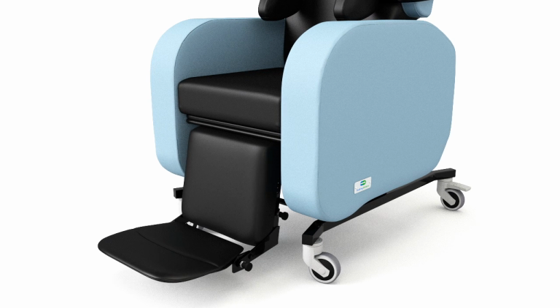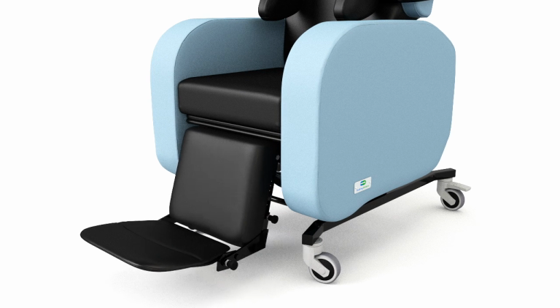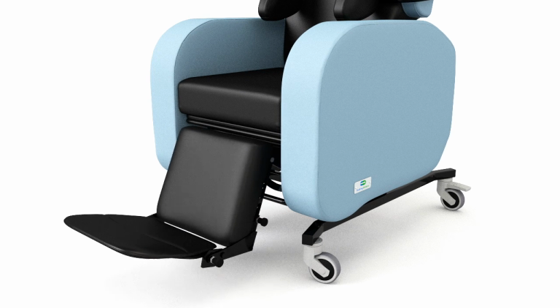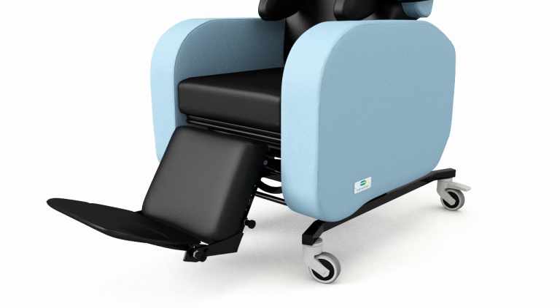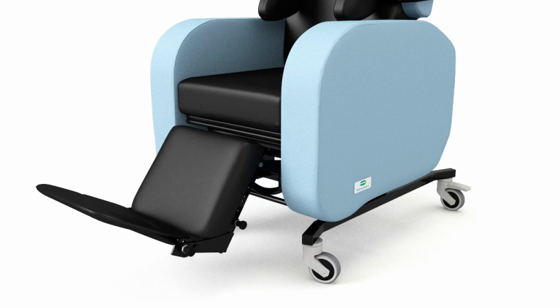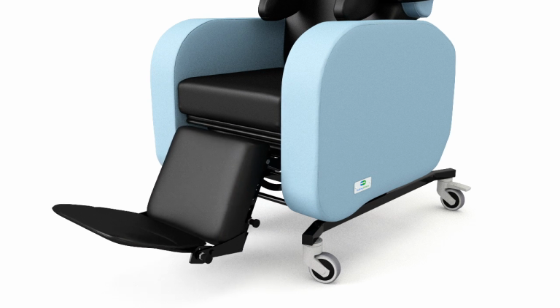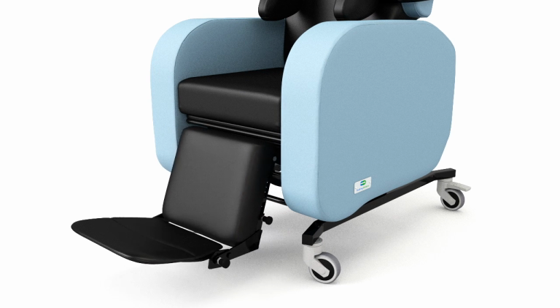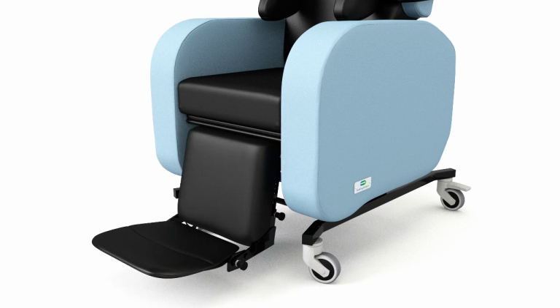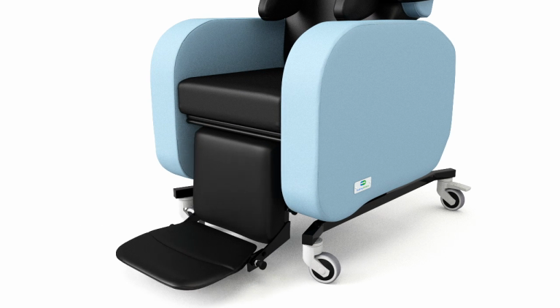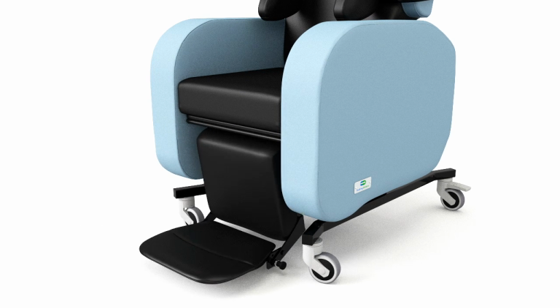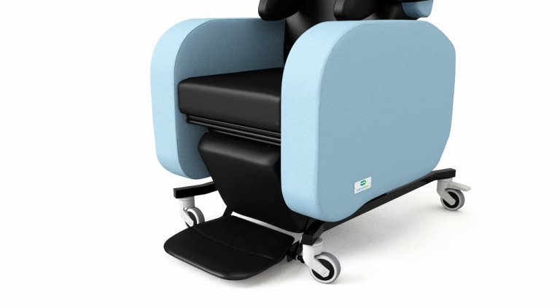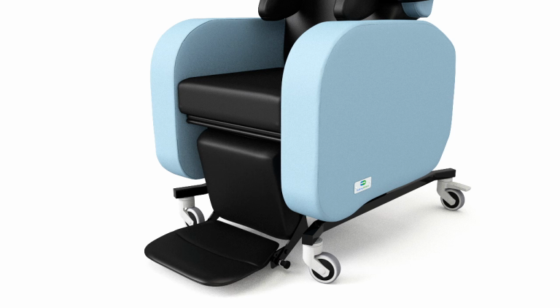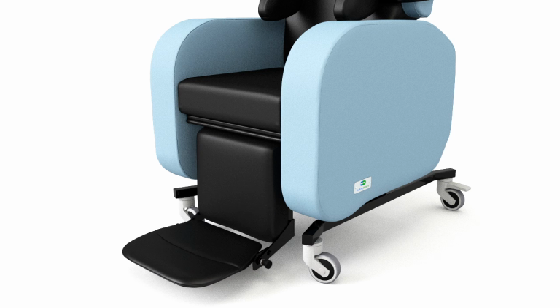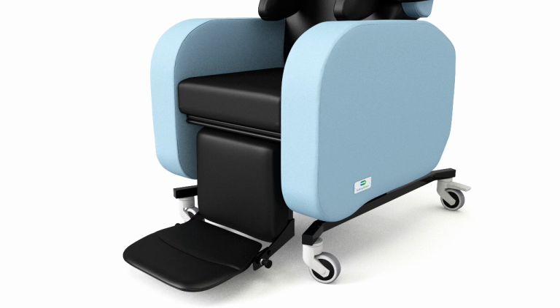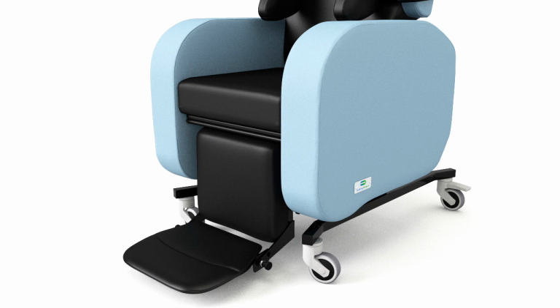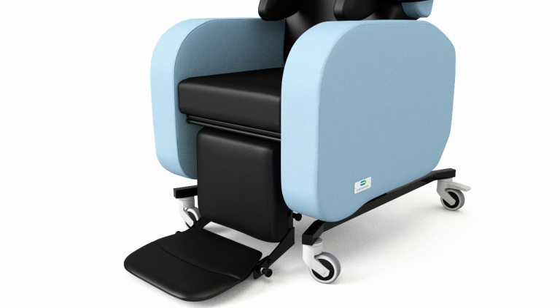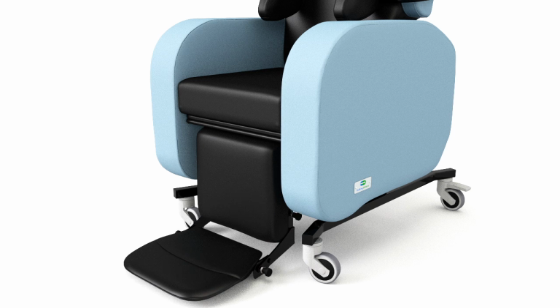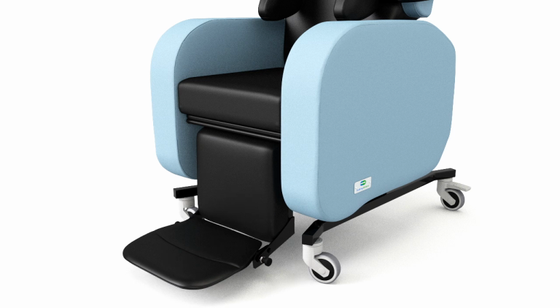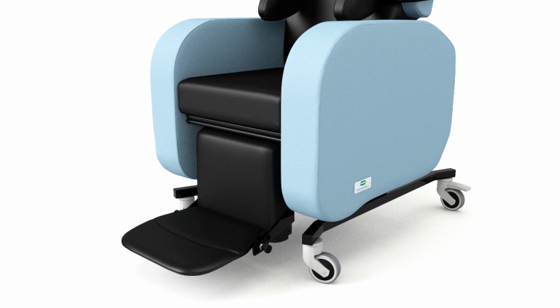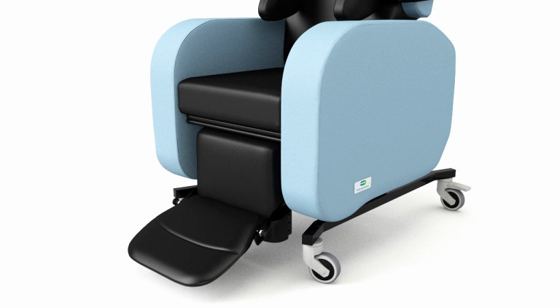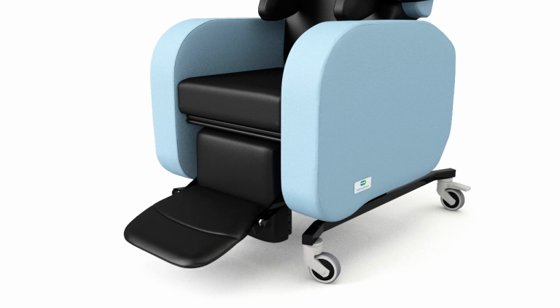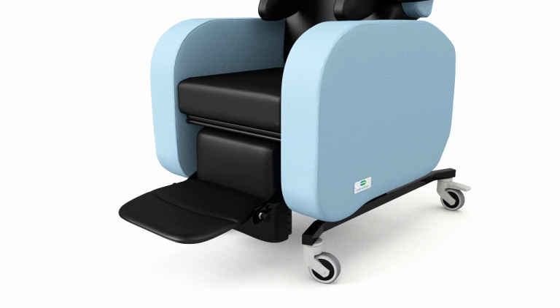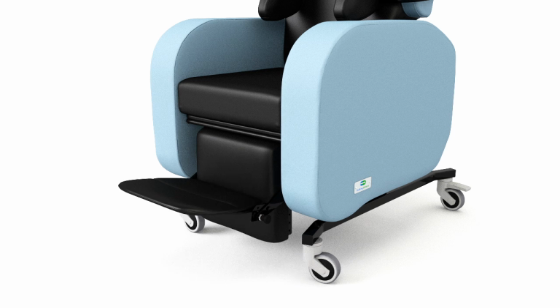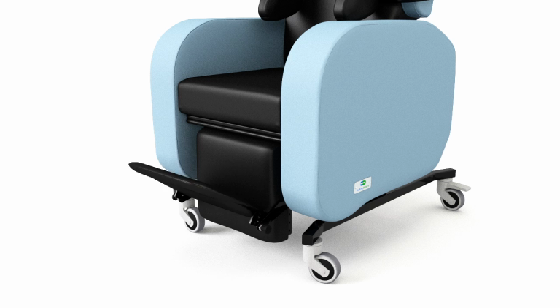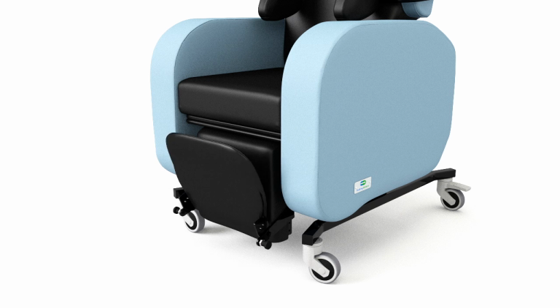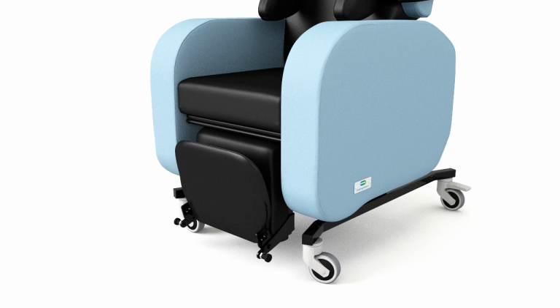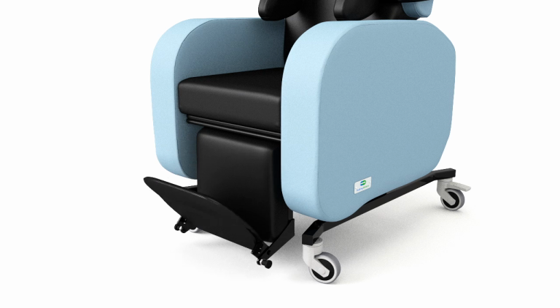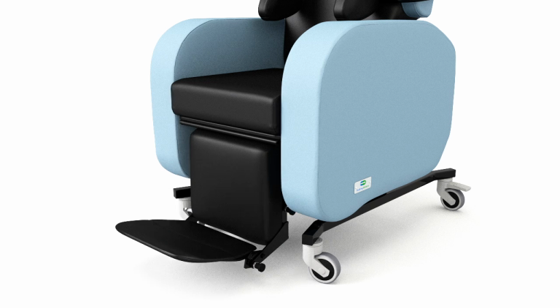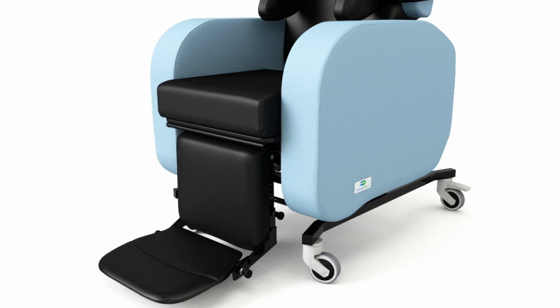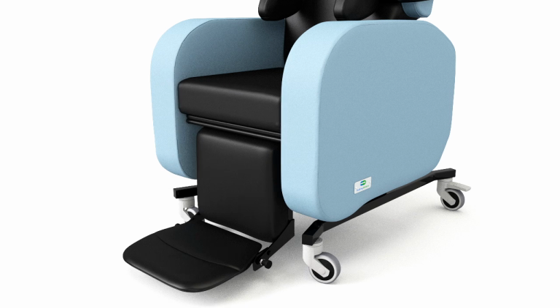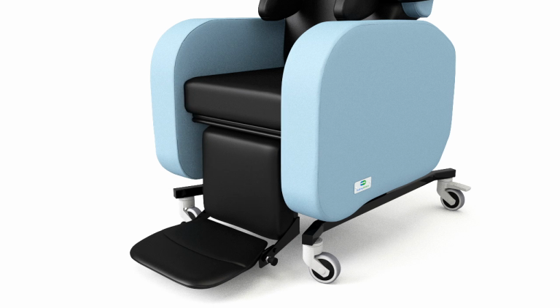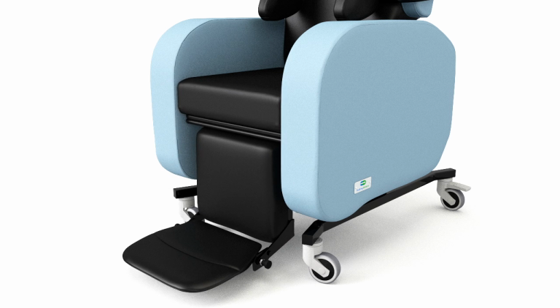The leg rest on the Sorento not only elevates, but has a unique angle adjustment to accommodate tight hamstrings, while incorporating height-adjustable and angle-adjustable footplates with fluid seat depth adjustment.